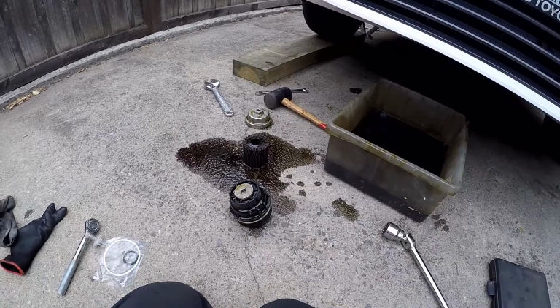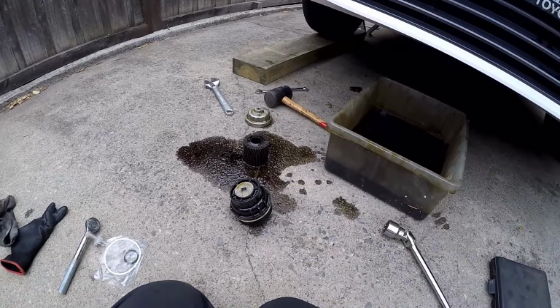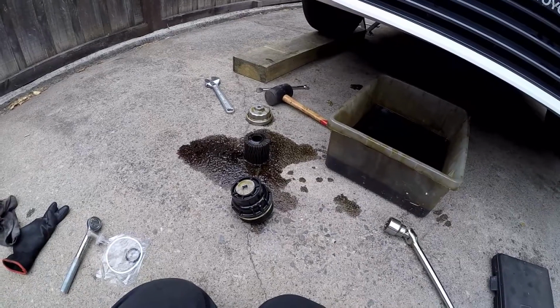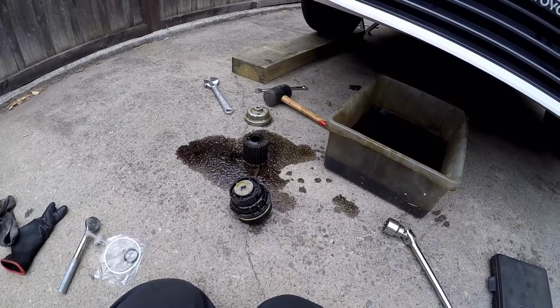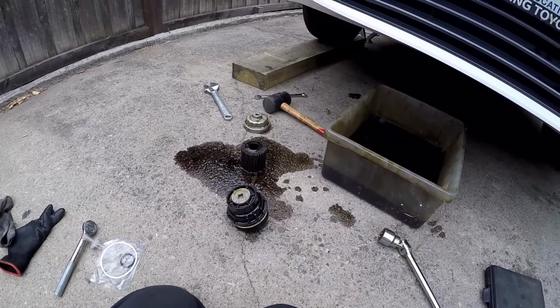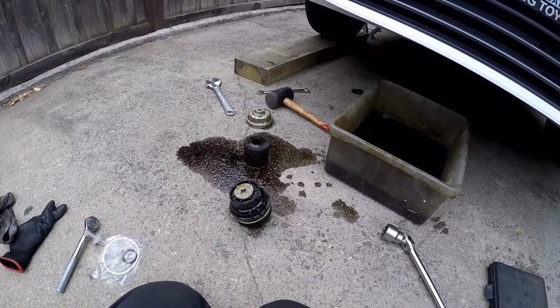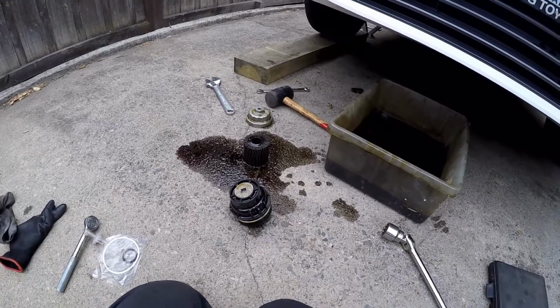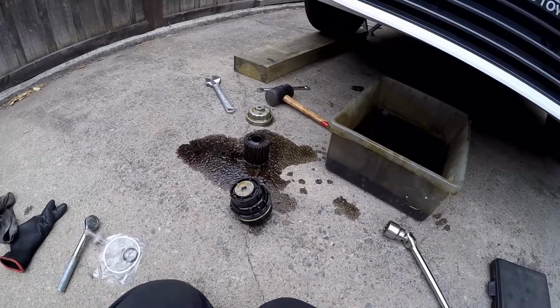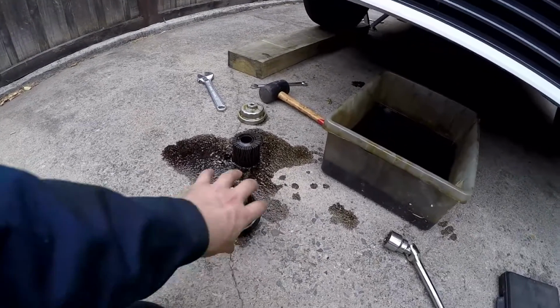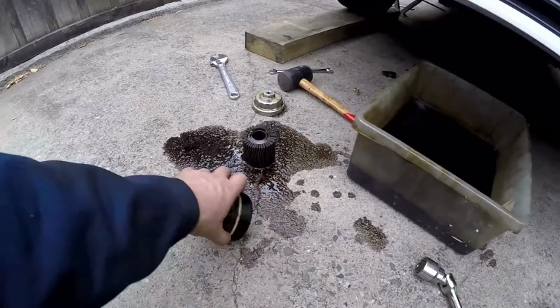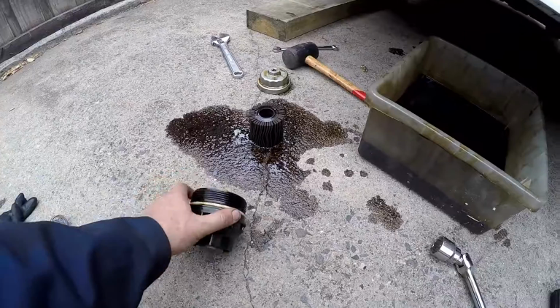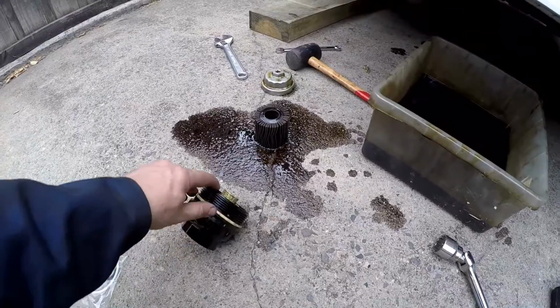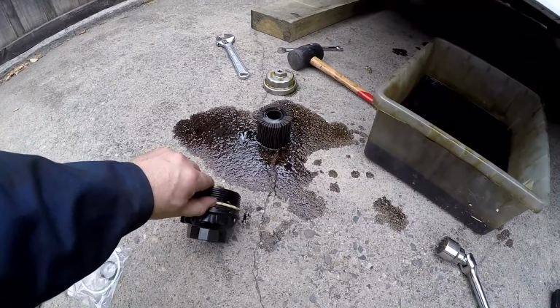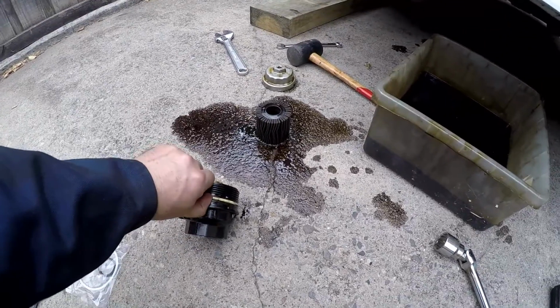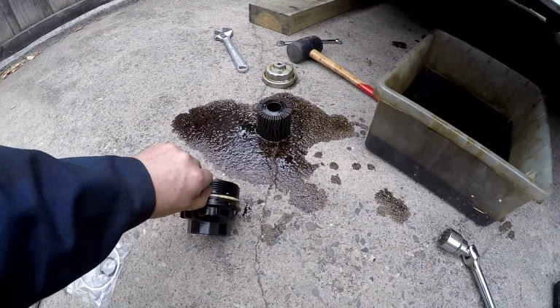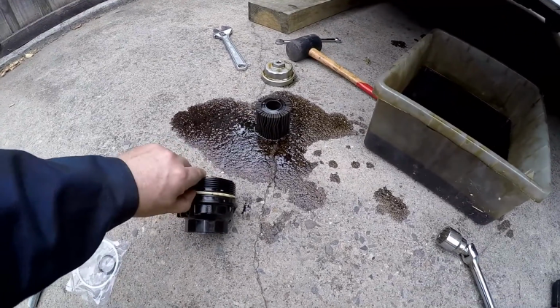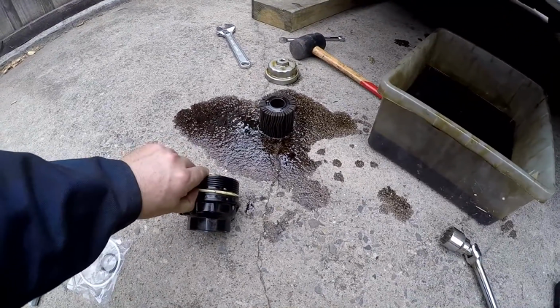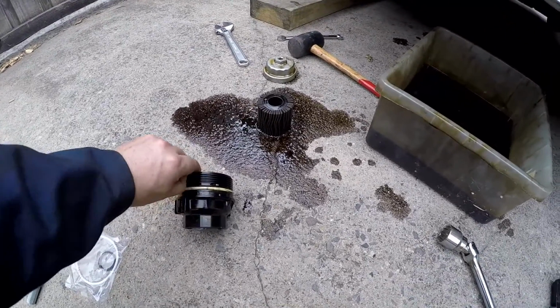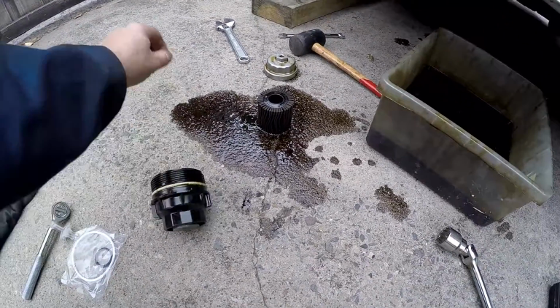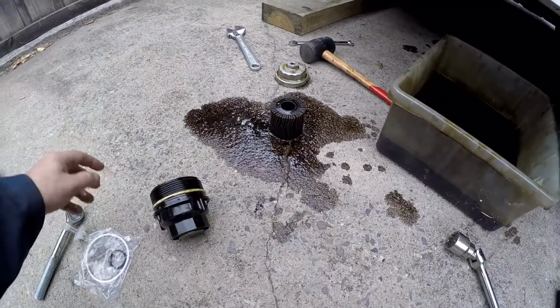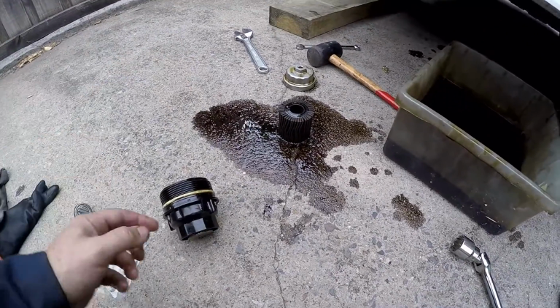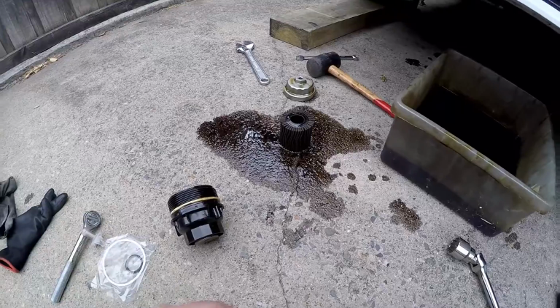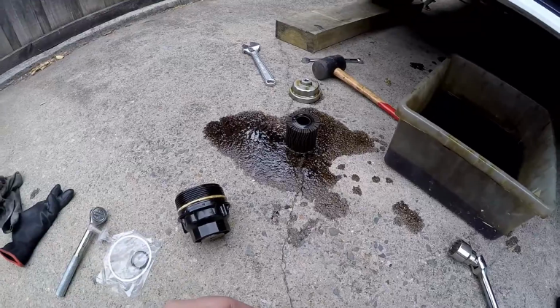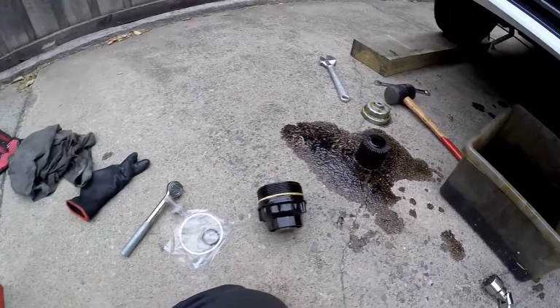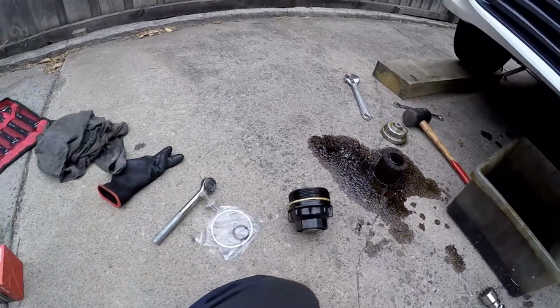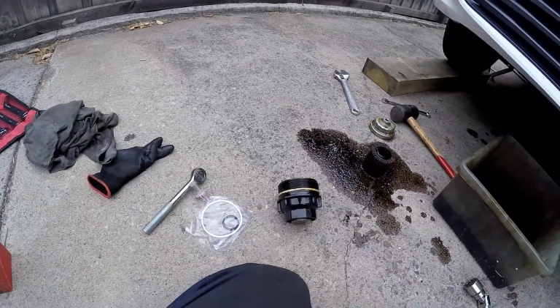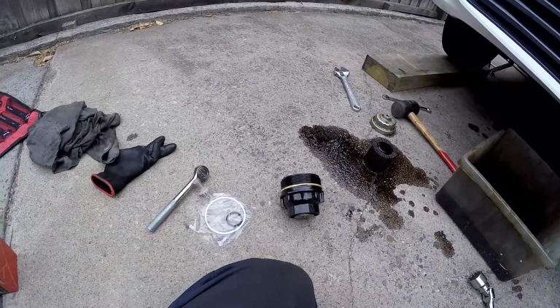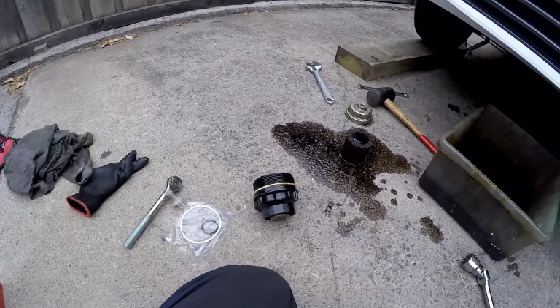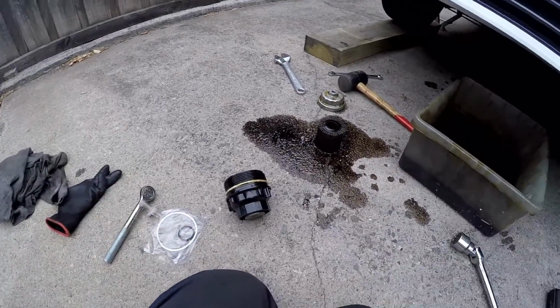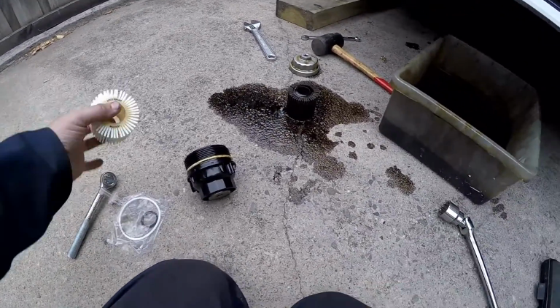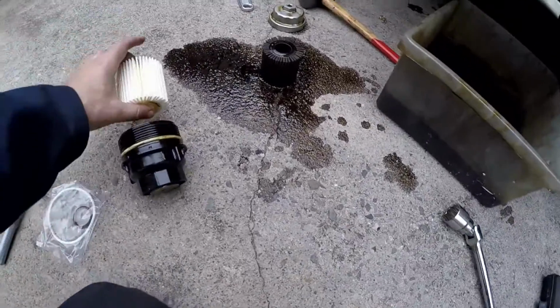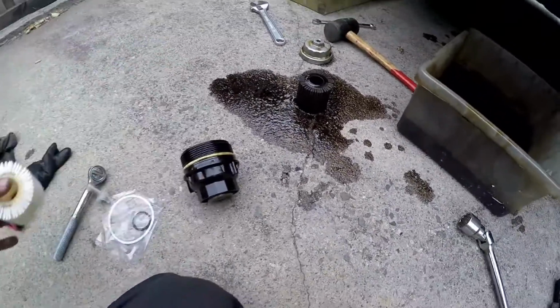All right, let's get this cleaned up. To get the old o-ring off just use a screwdriver or a little pick and pull it off, and the new one just rolls on. The filter itself — there's no right or wrong way, it just slides in.